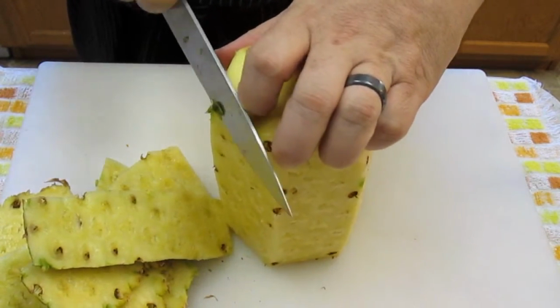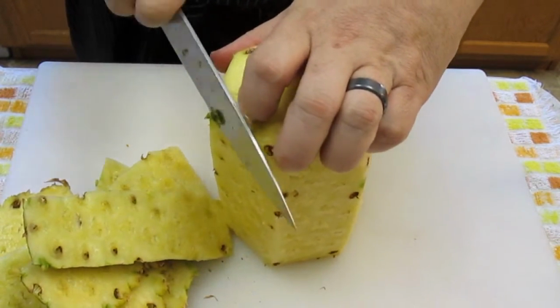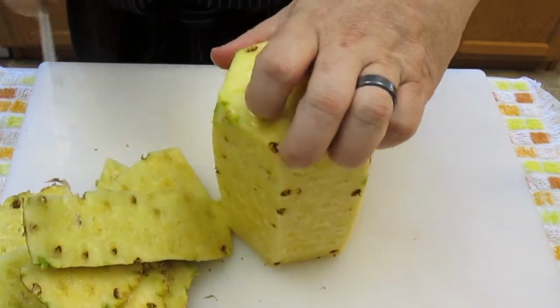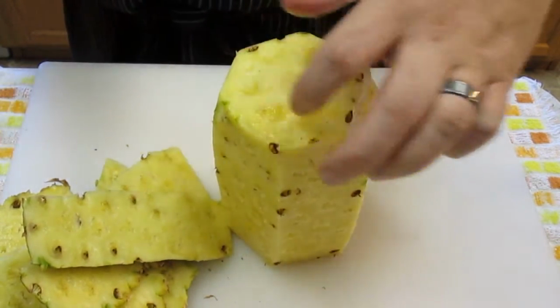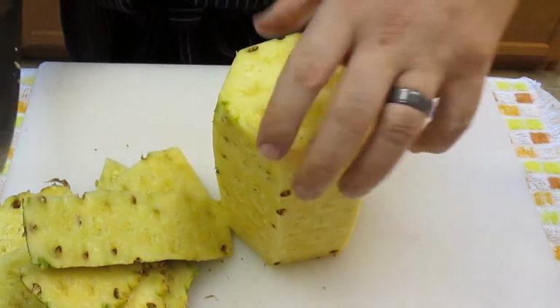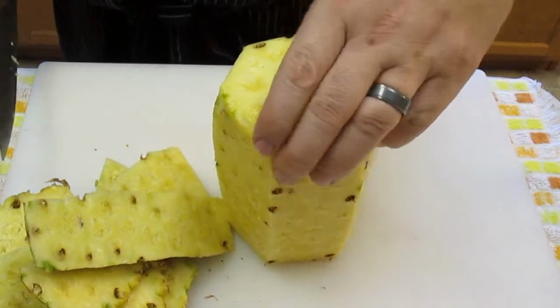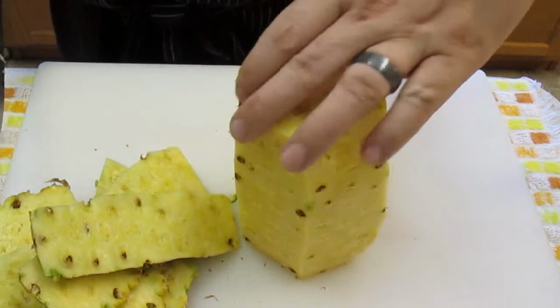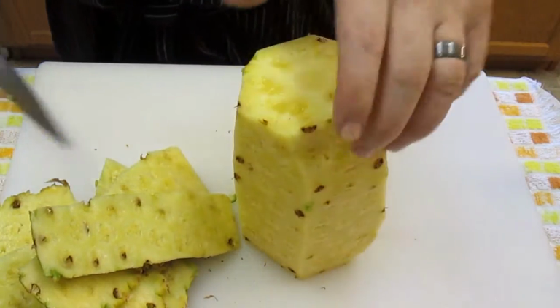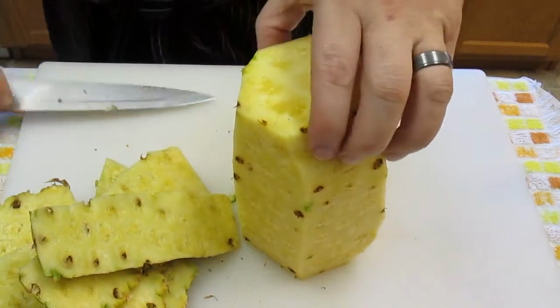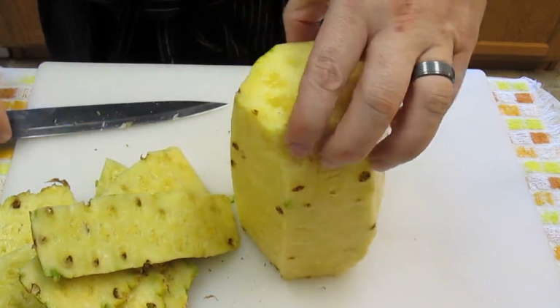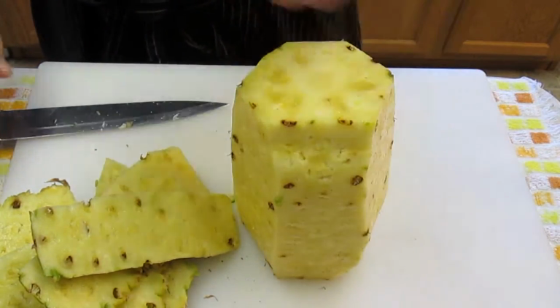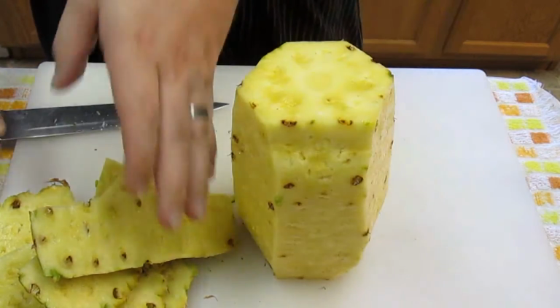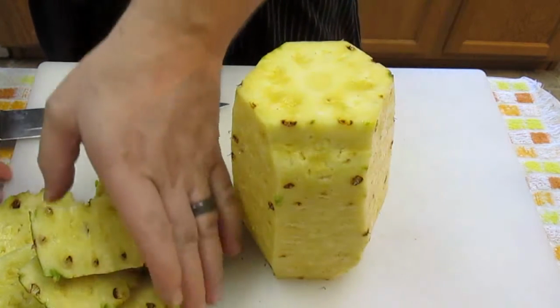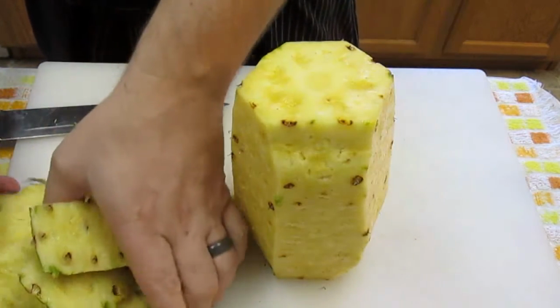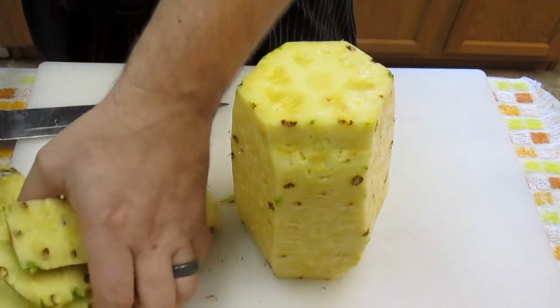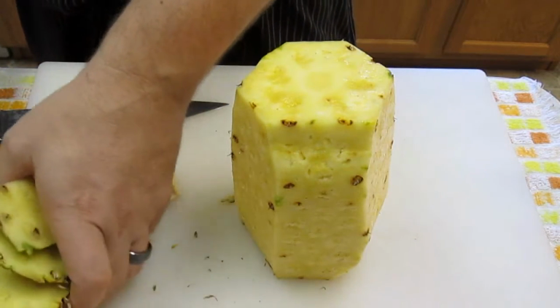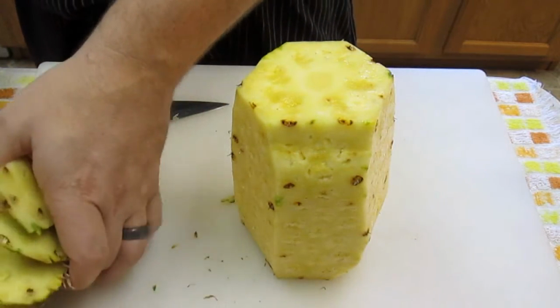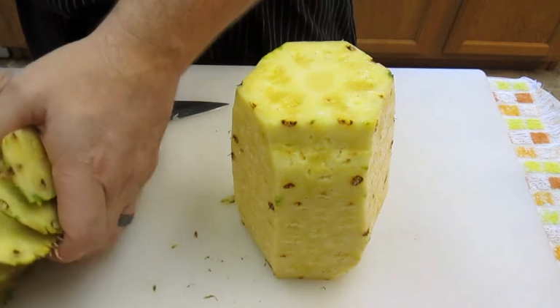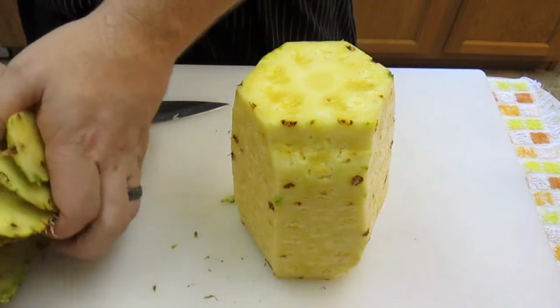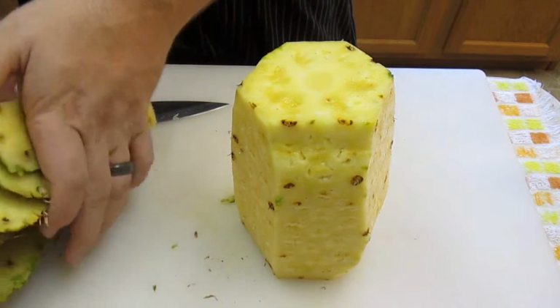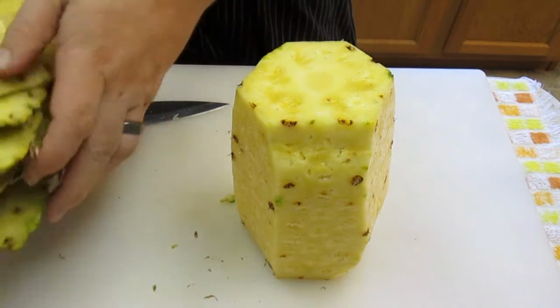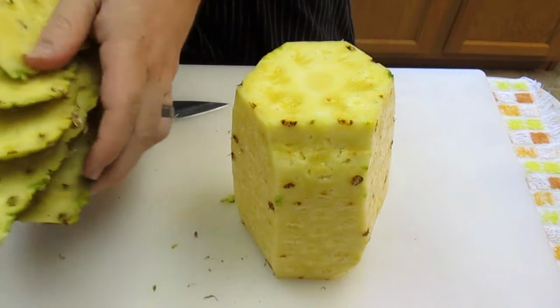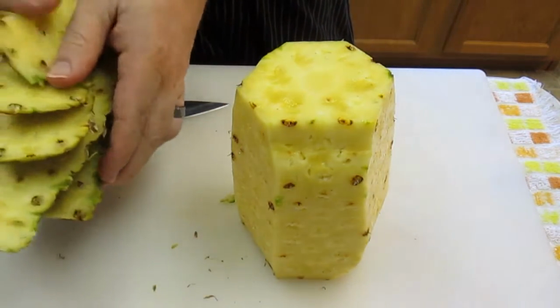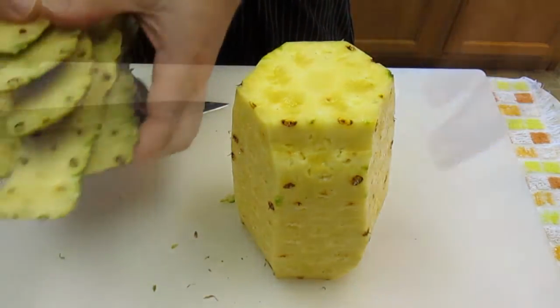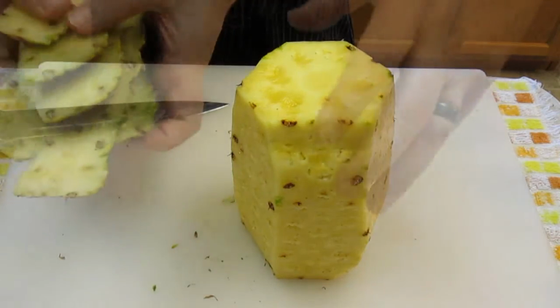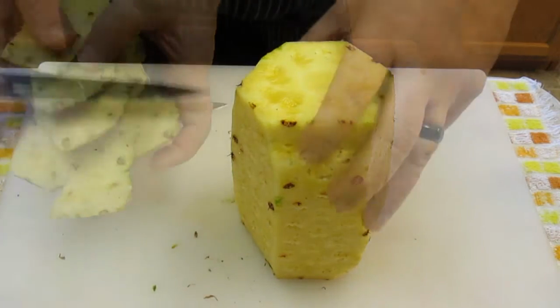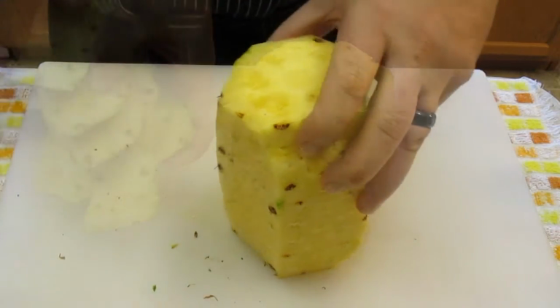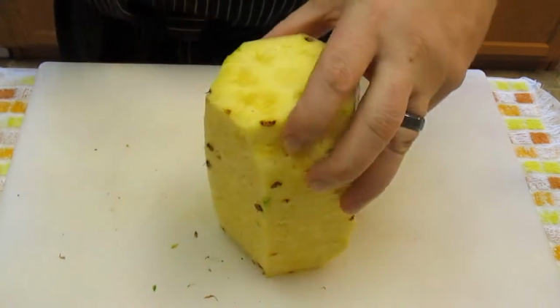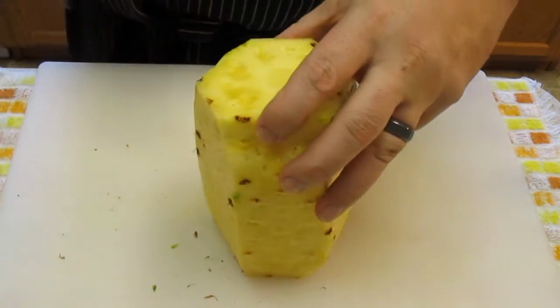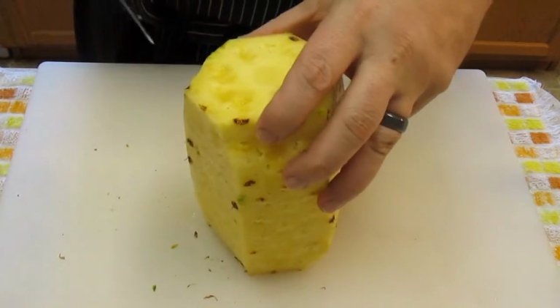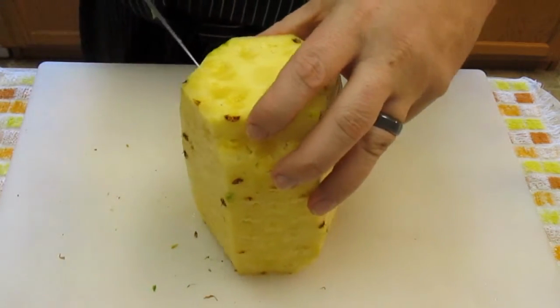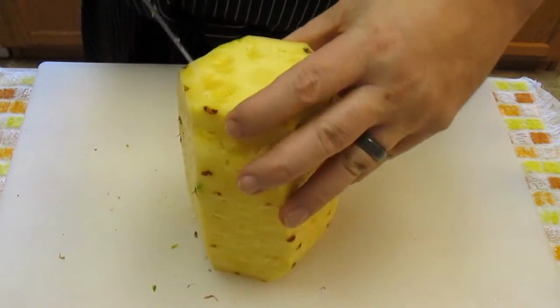Just like that. Now we'll just throw away the peel — the rind — whatever you want to call it.